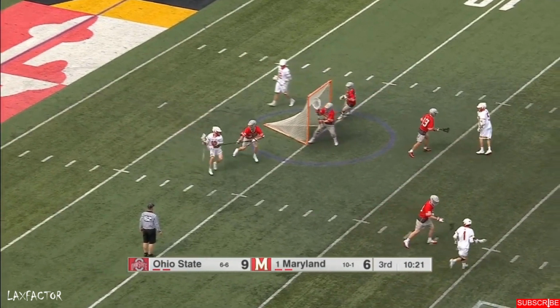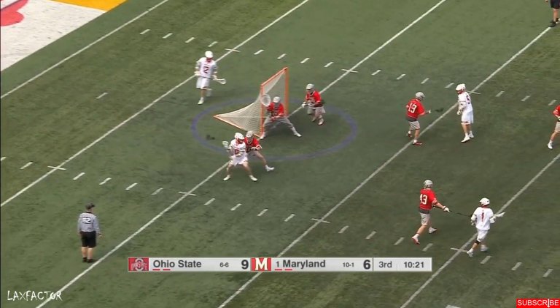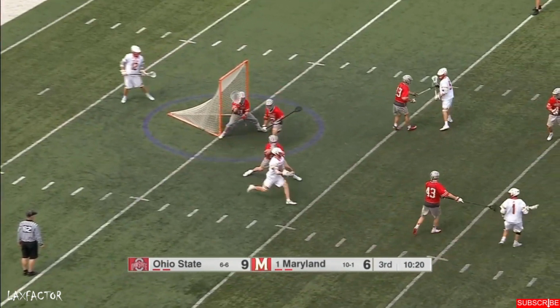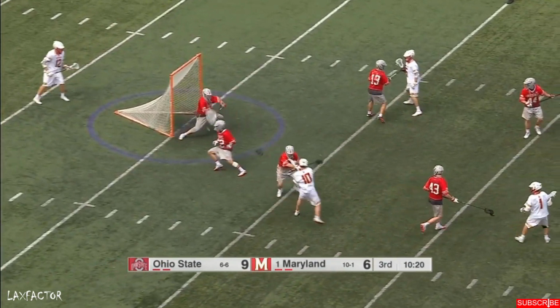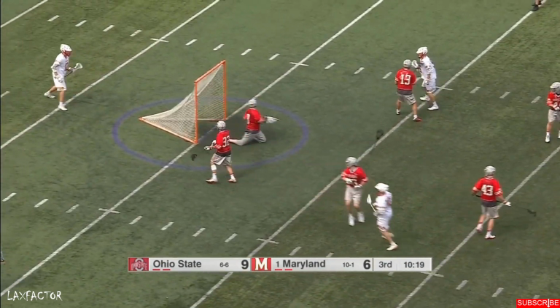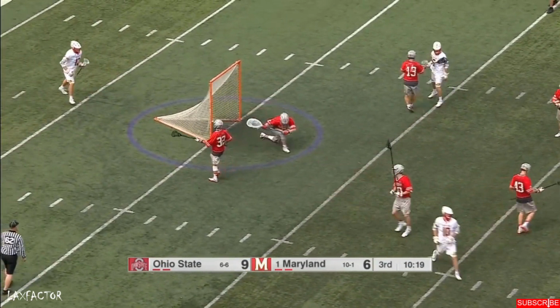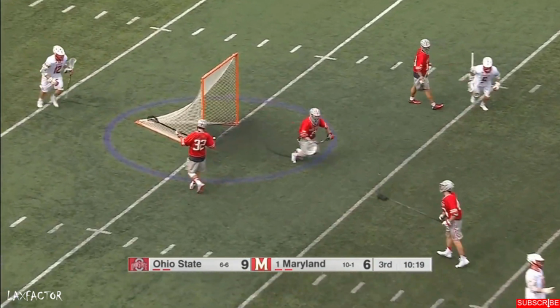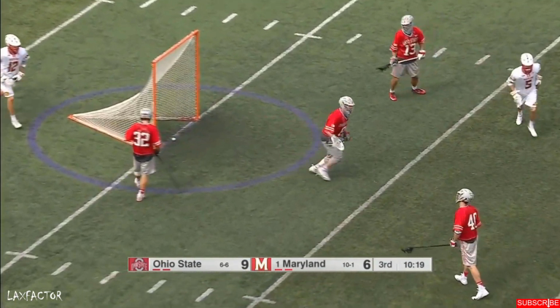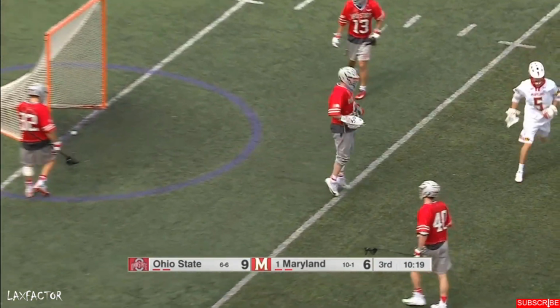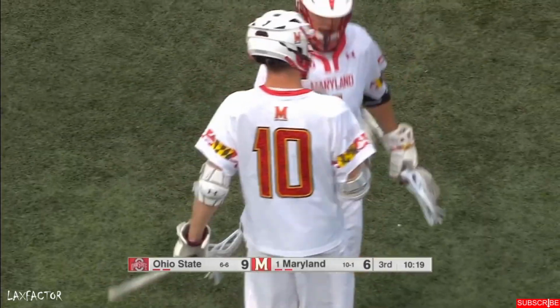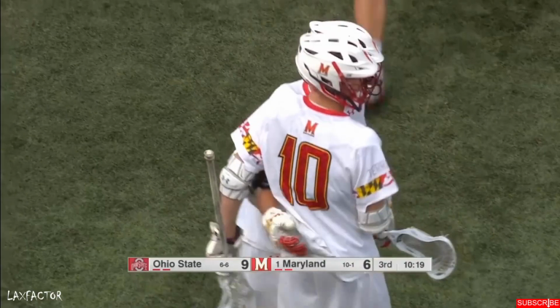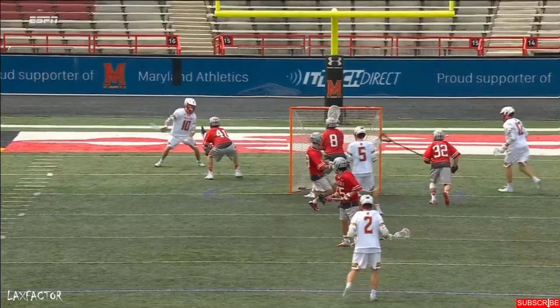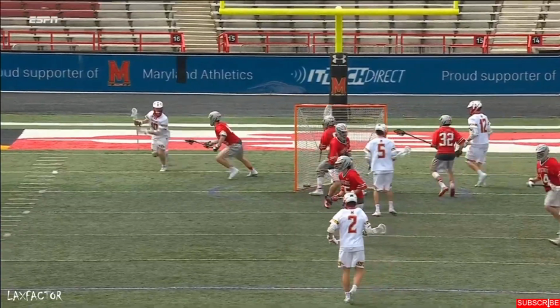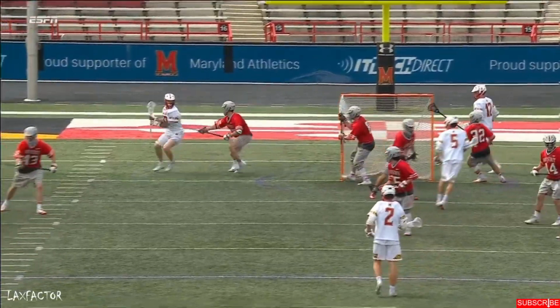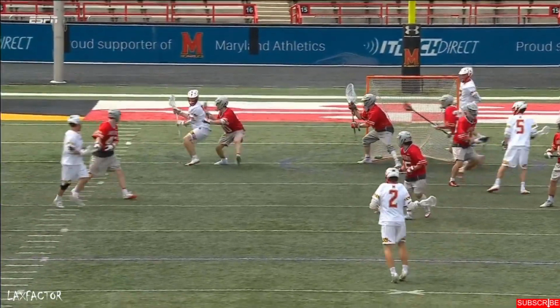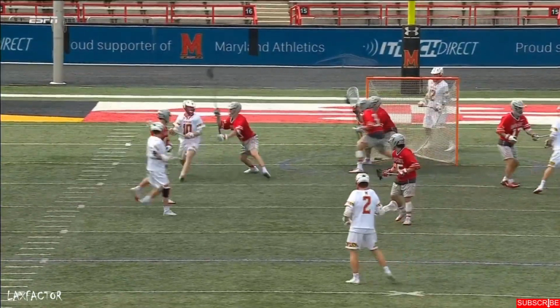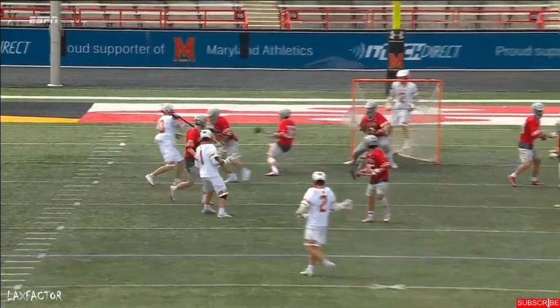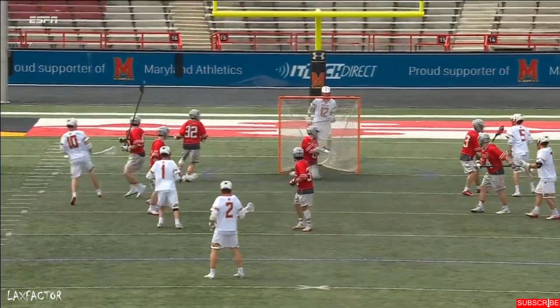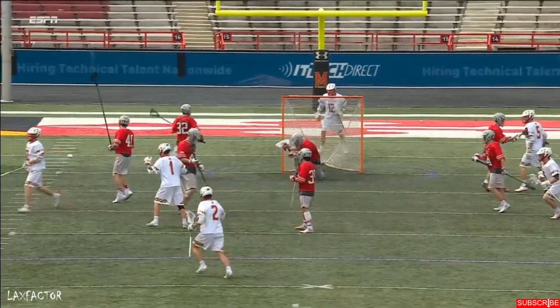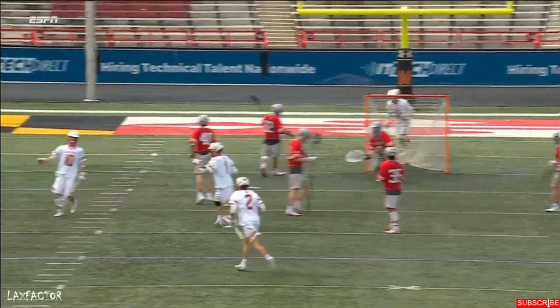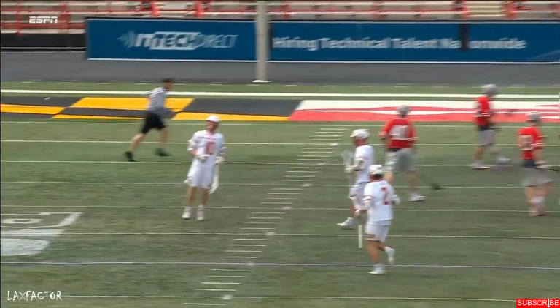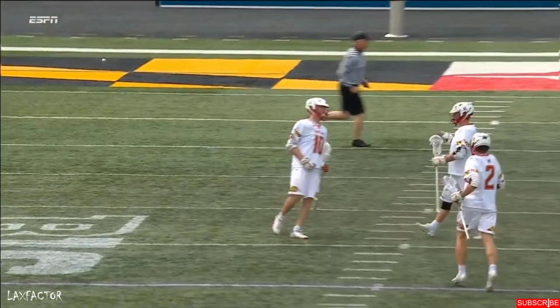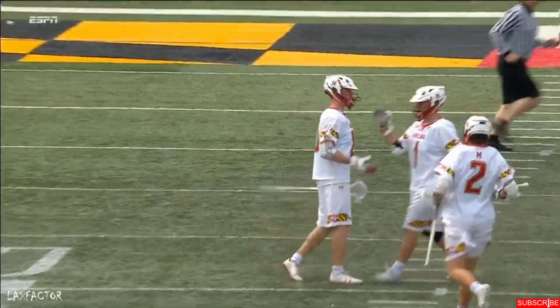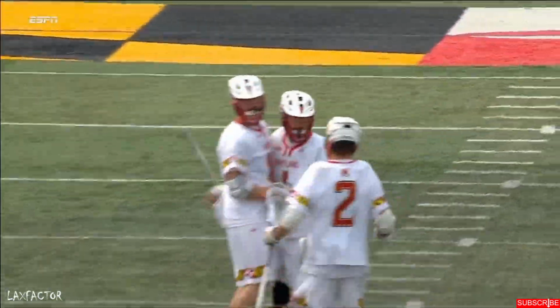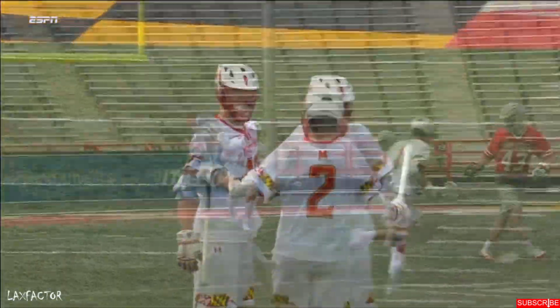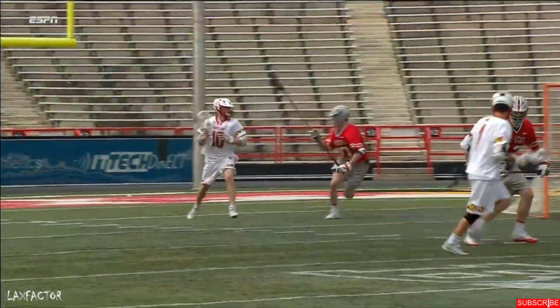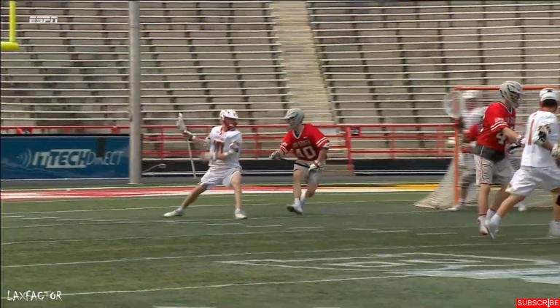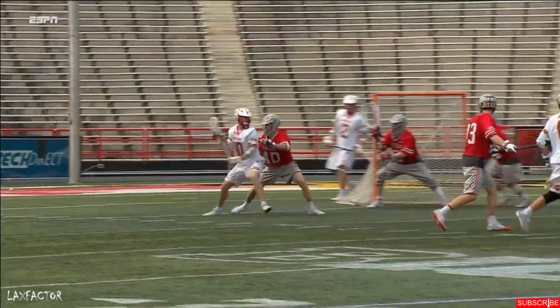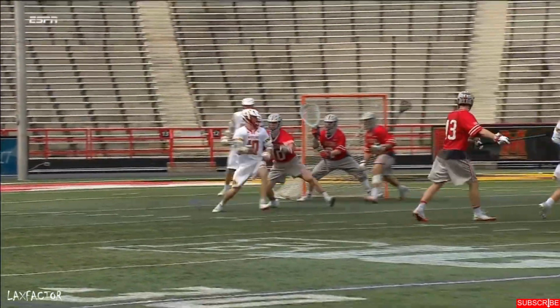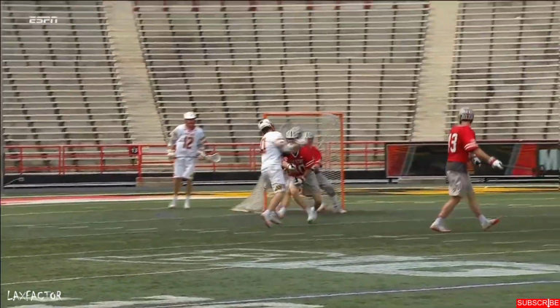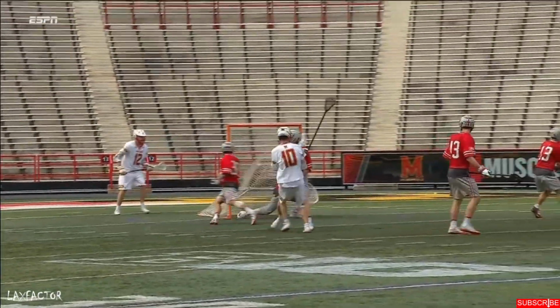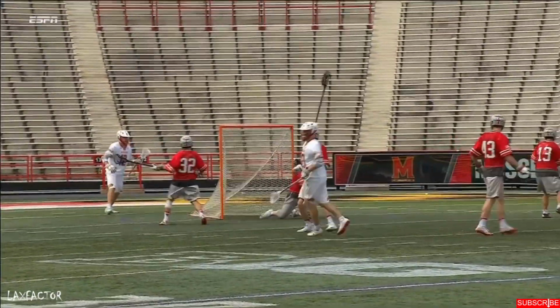Bernhardt against Randall — Bernhardt bounces one past Kirsten. What I like about this goal is he's been a little quiet. I think he senses that the offense has been all Connor Kelly, and maybe now is the time that he needs to put this team on his back a little.